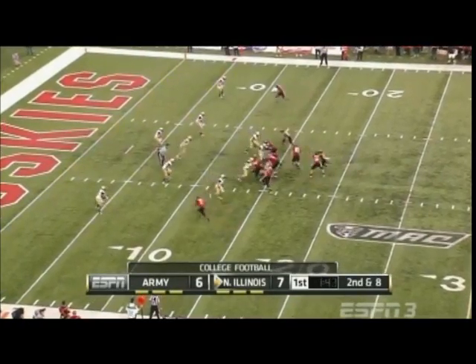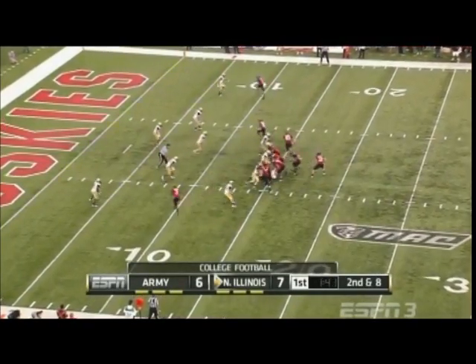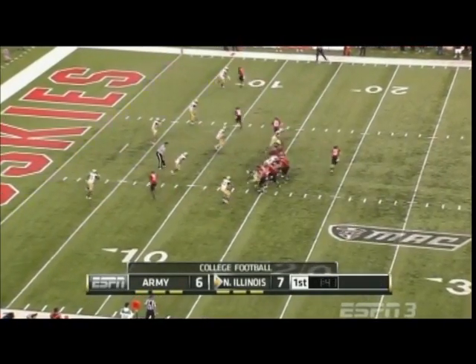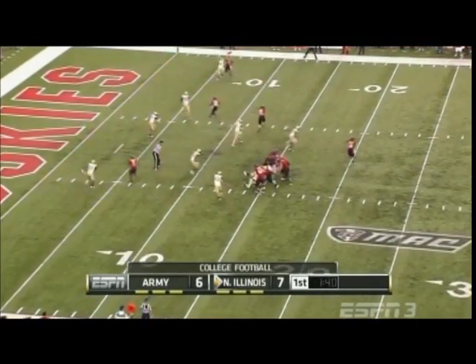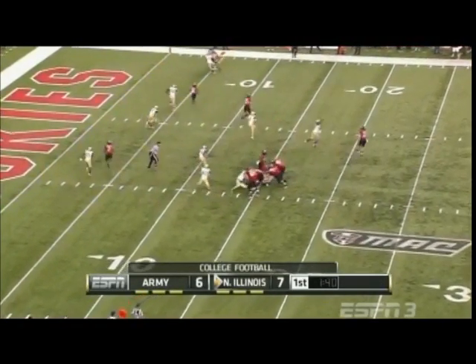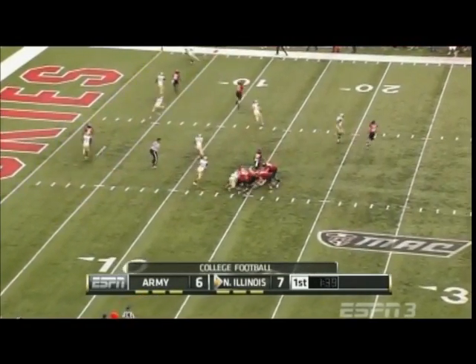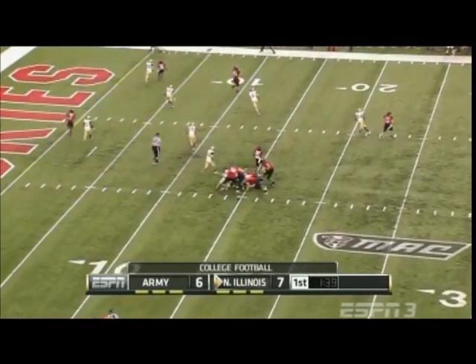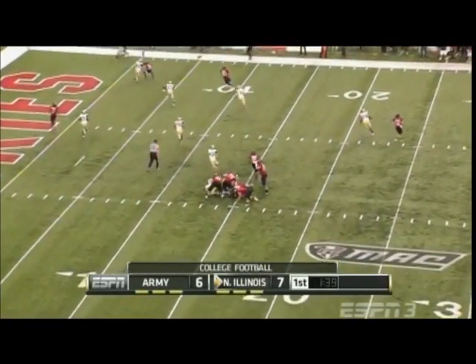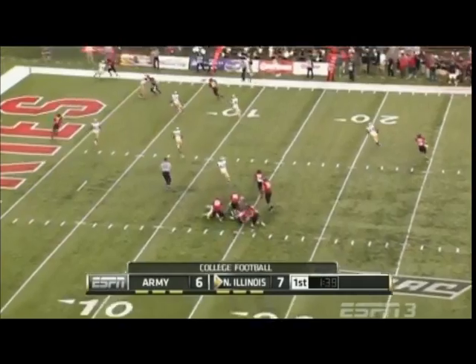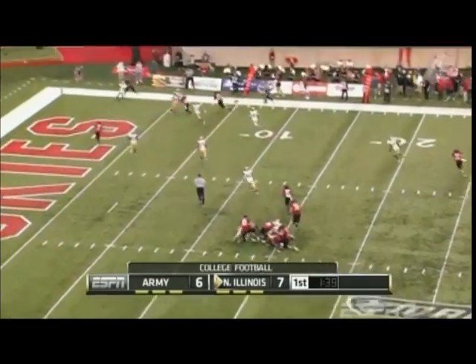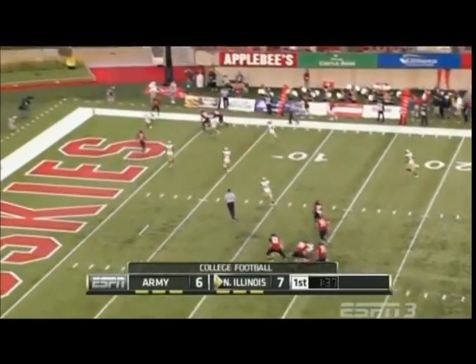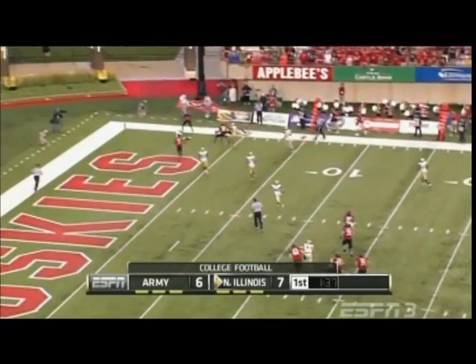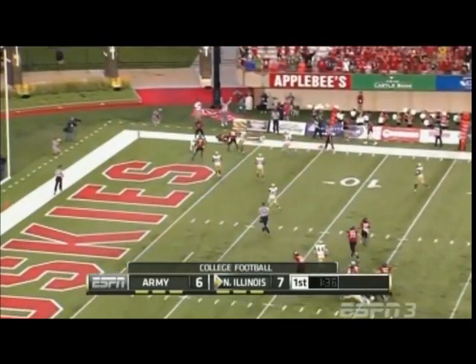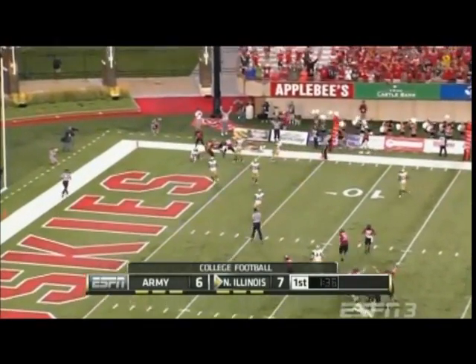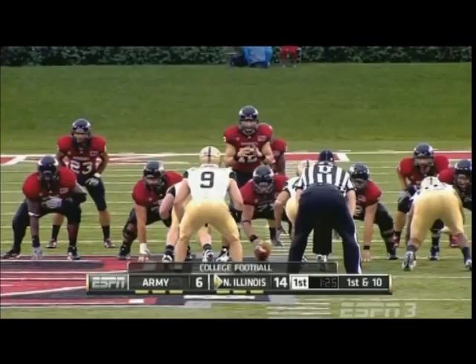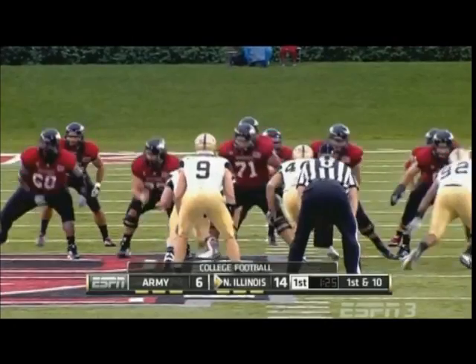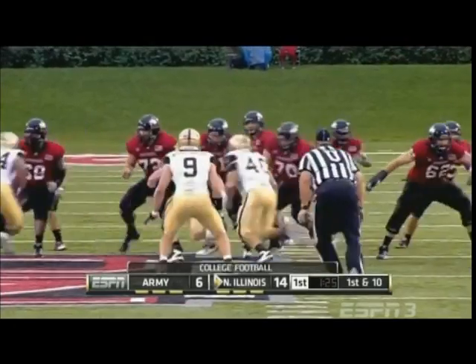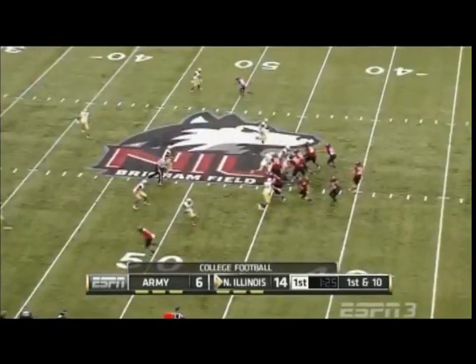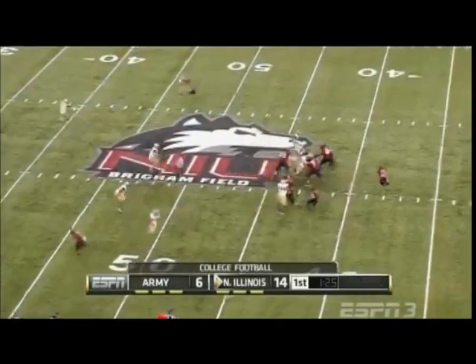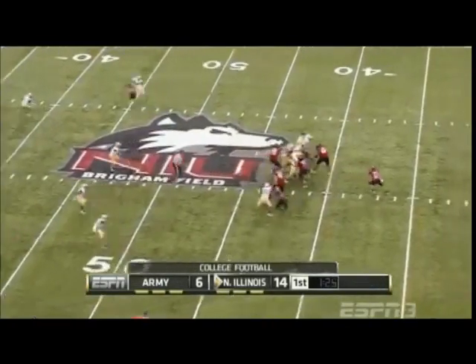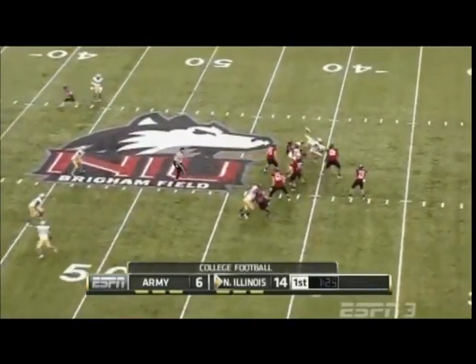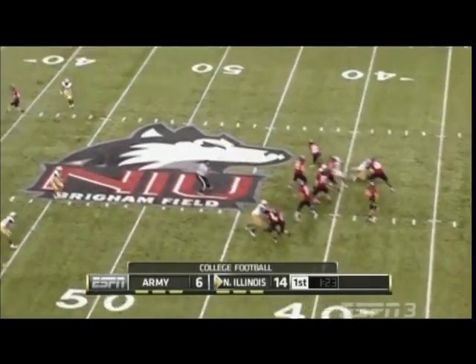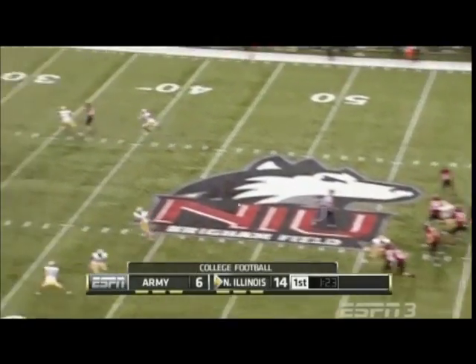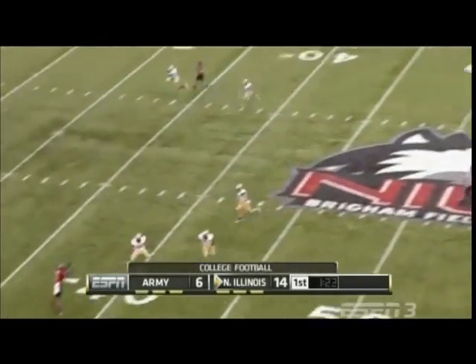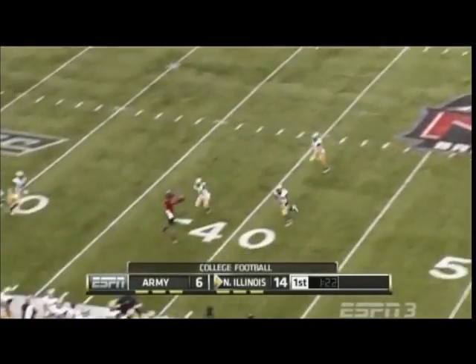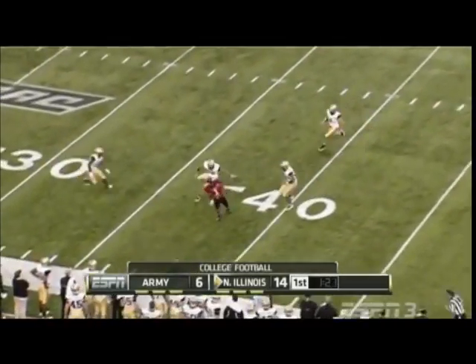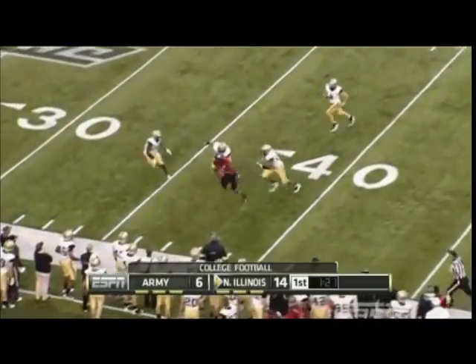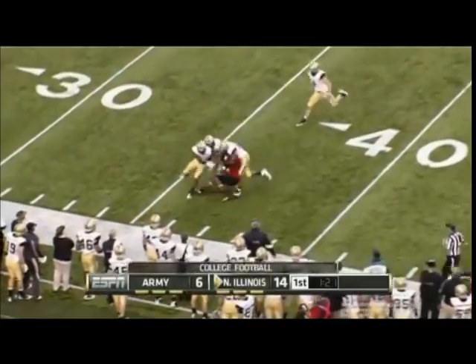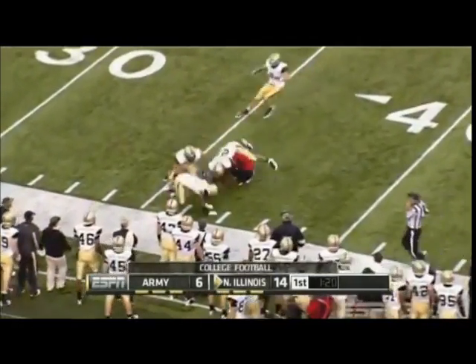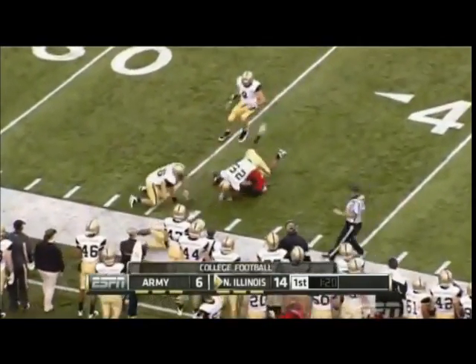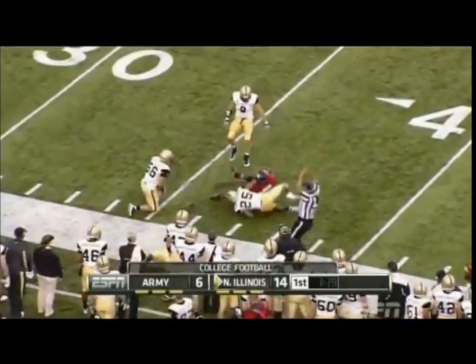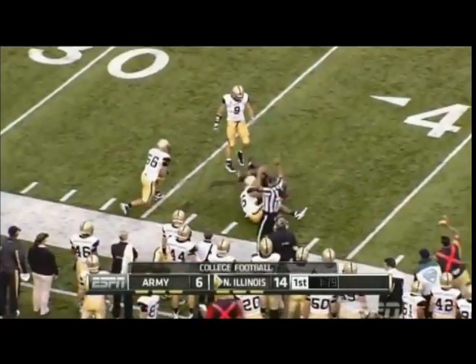Second down and eight. Harnisch with a play fake, floats it to the far side, it's caught near the five — touchdown! Bob Mention, and that's the first touchdown of the night against the Black Knights. A wide-open receiver, as Harnisch is right on the money.